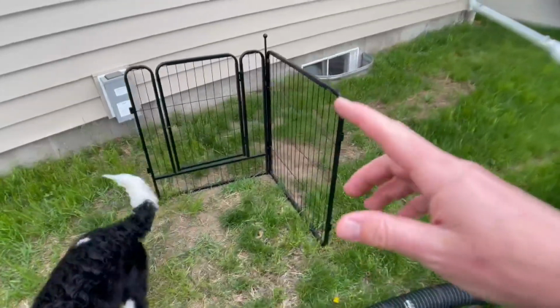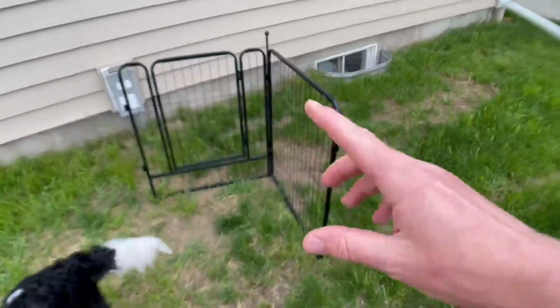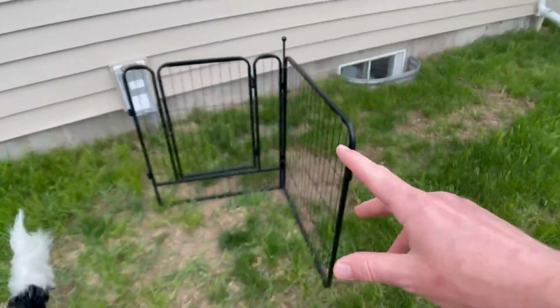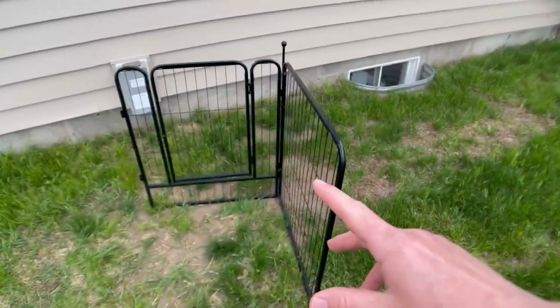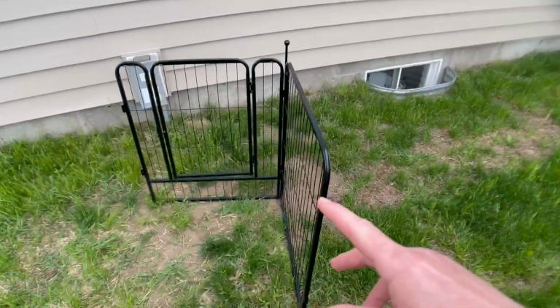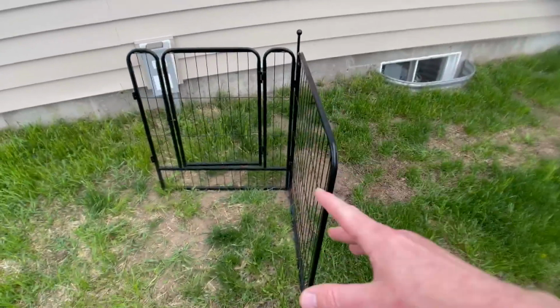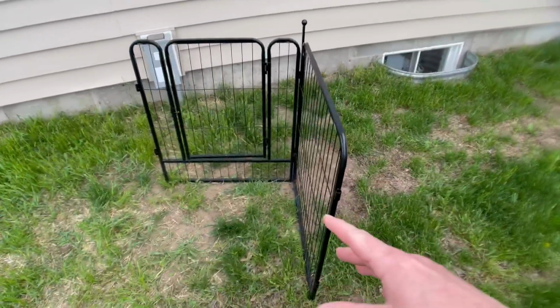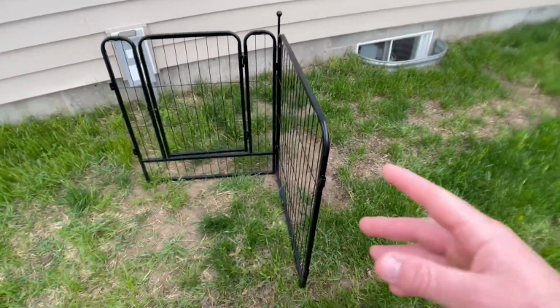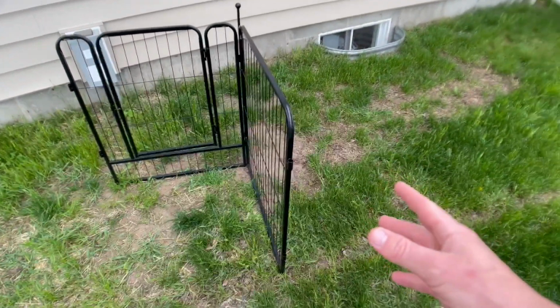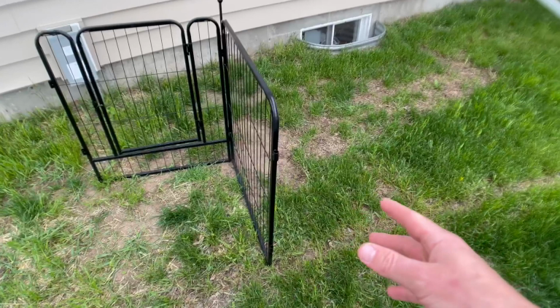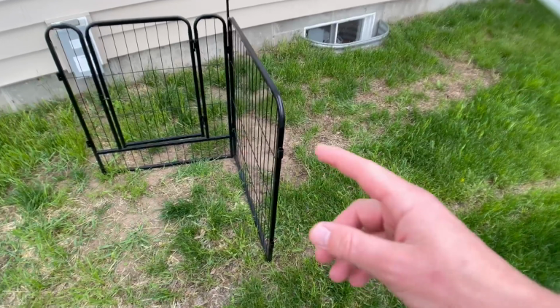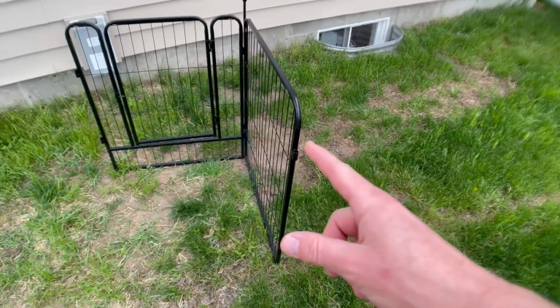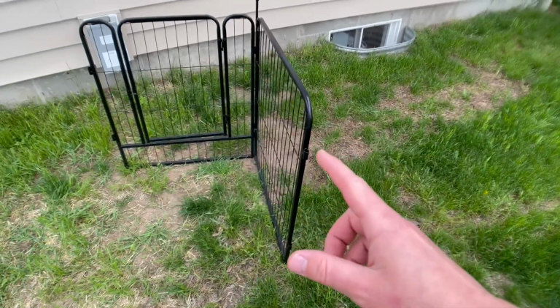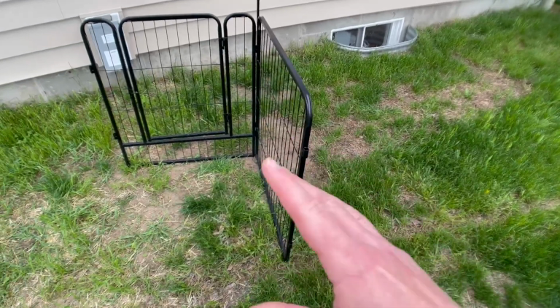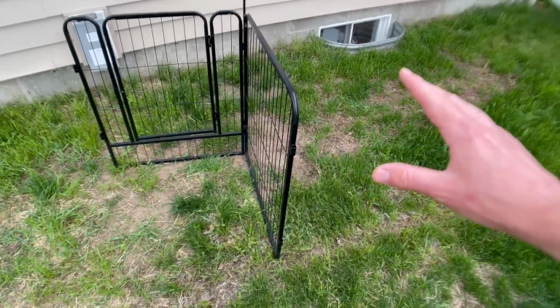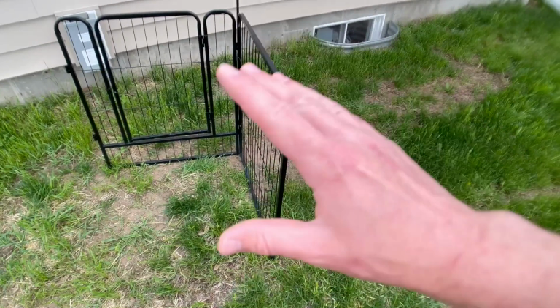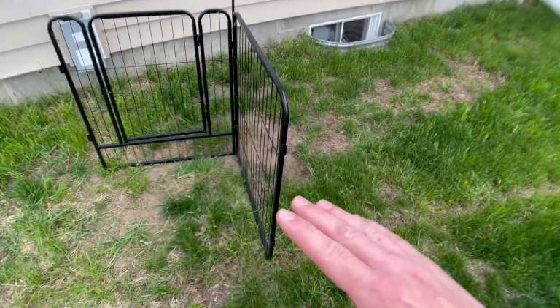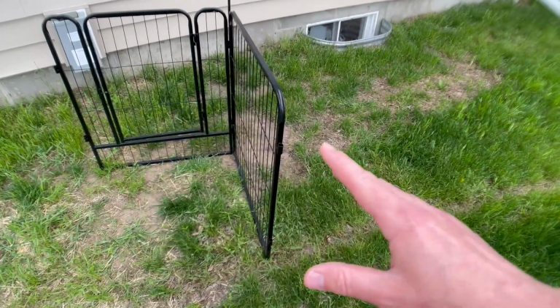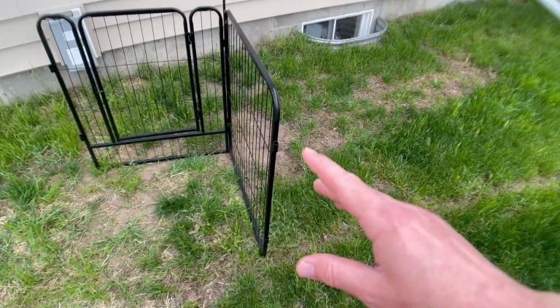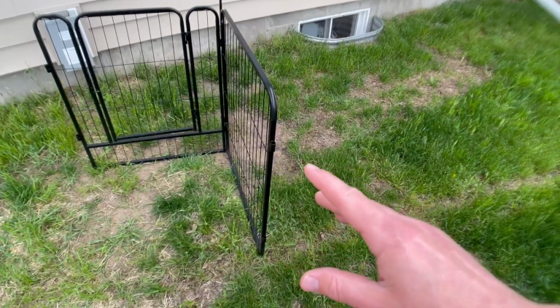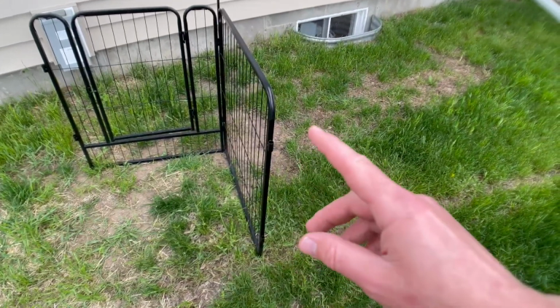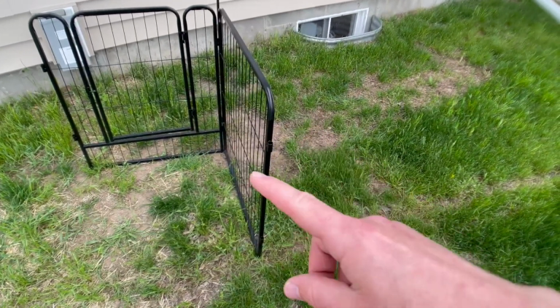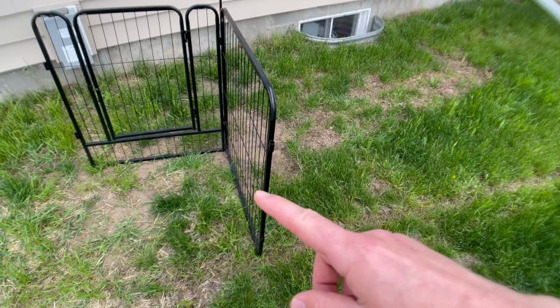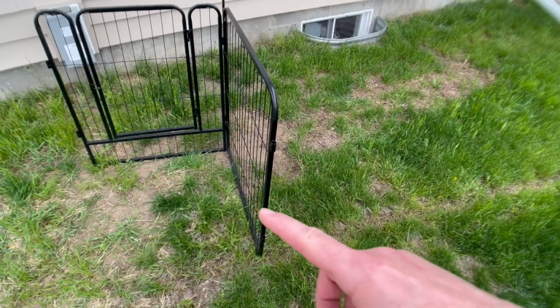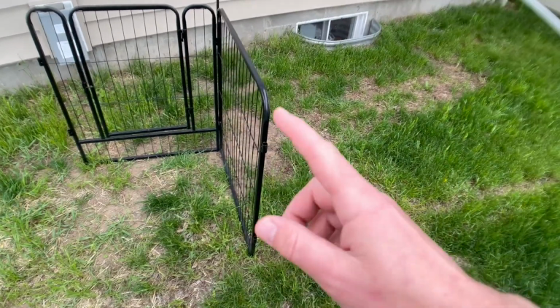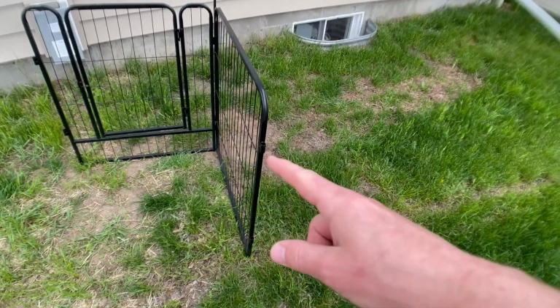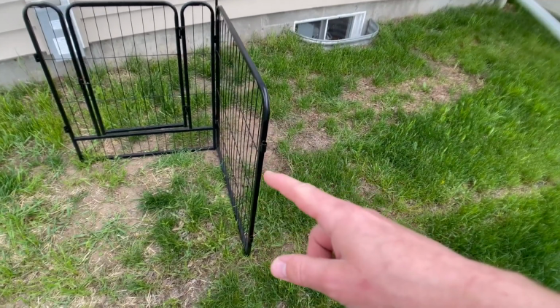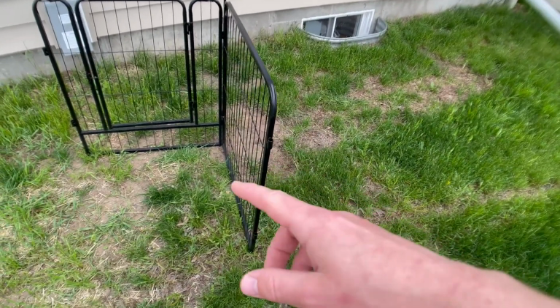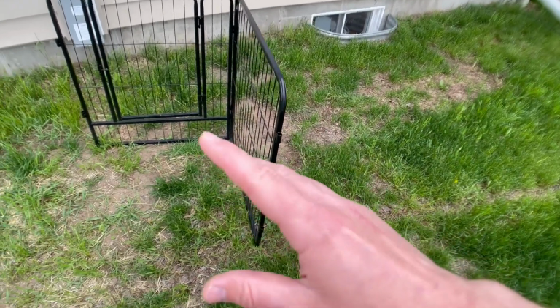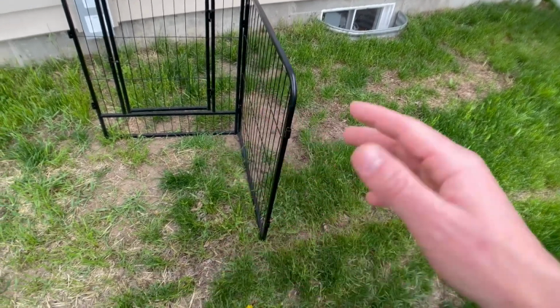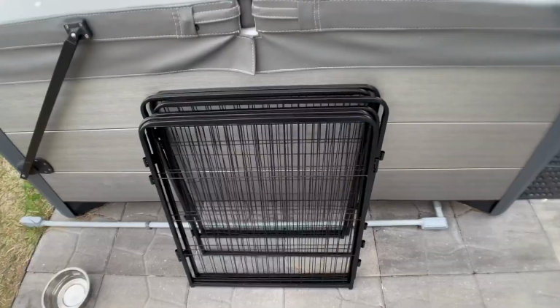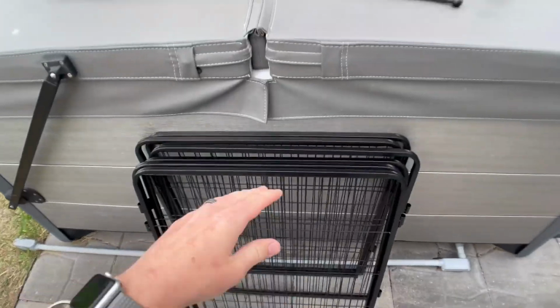This dog playpen can be used outside and inside. If you use it inside, you're going to want some sort of a rug or something underneath it so that you don't scratch up your floors. But if you have carpet, you can just set it up as is.